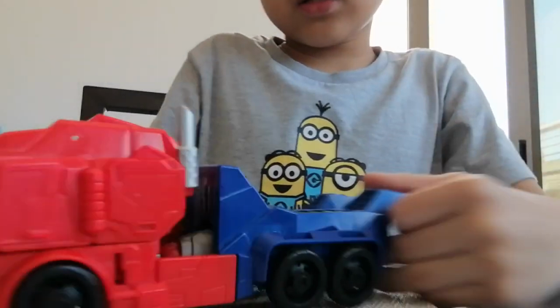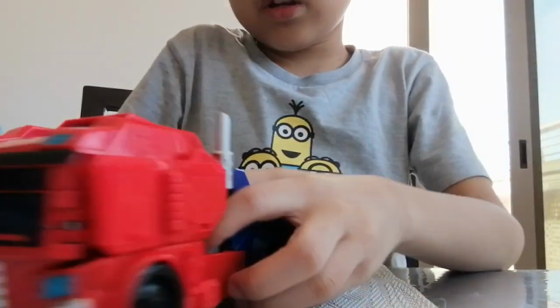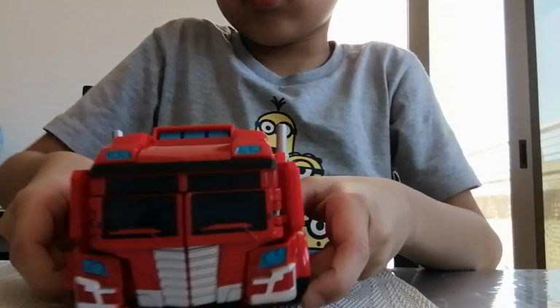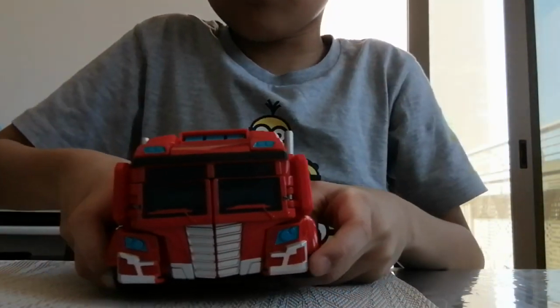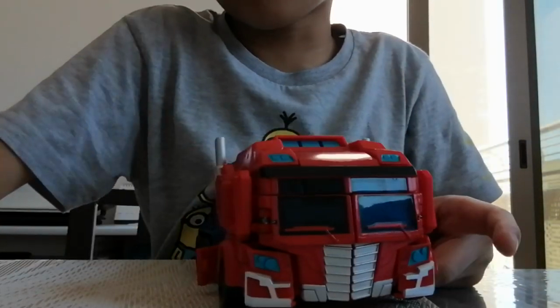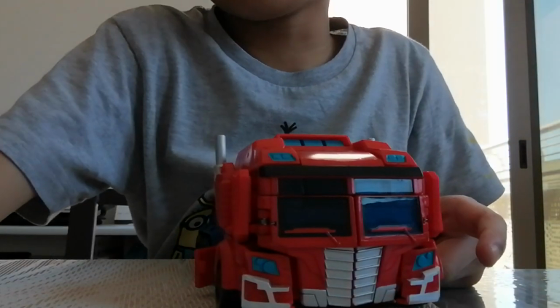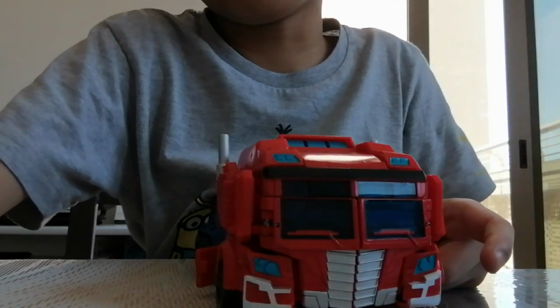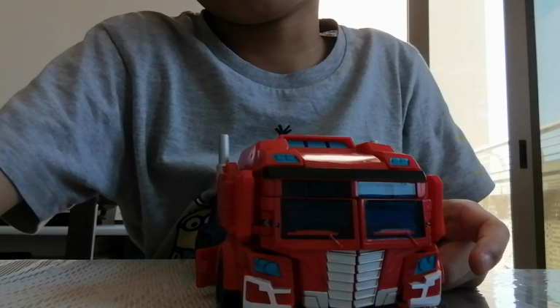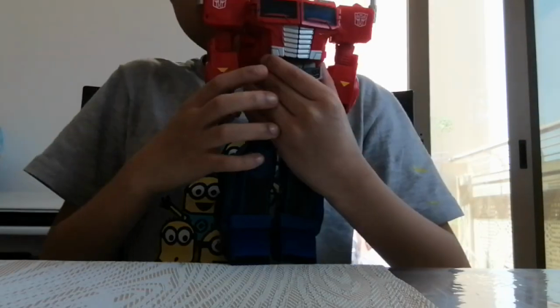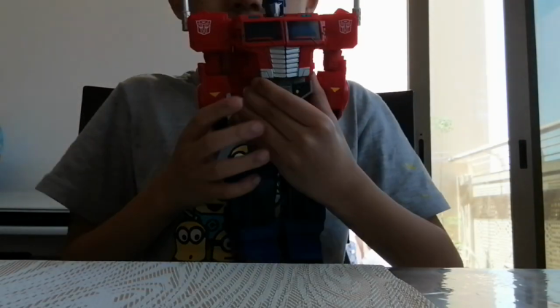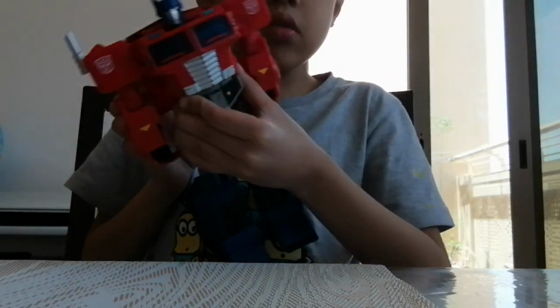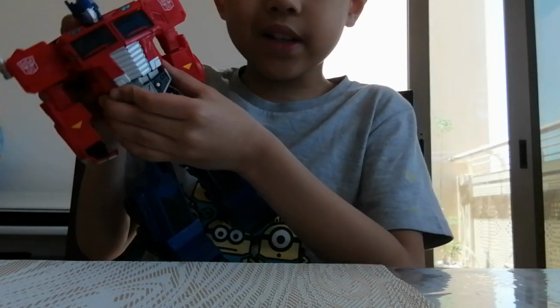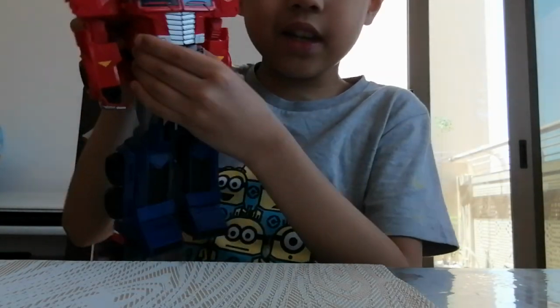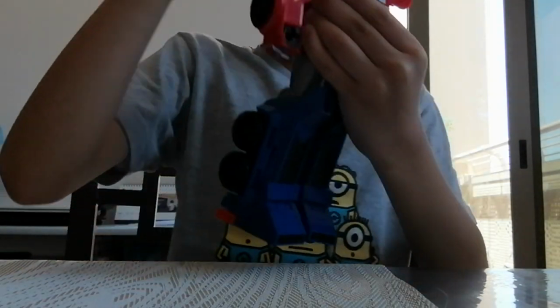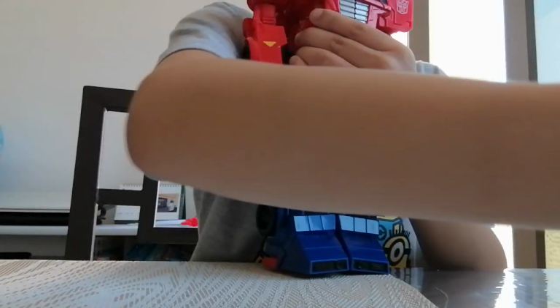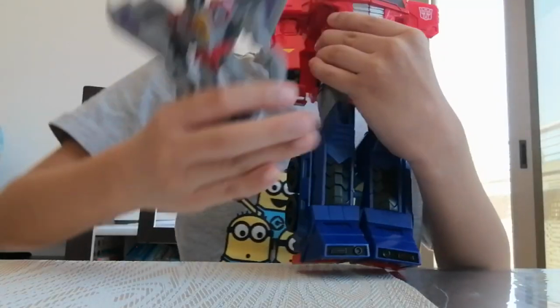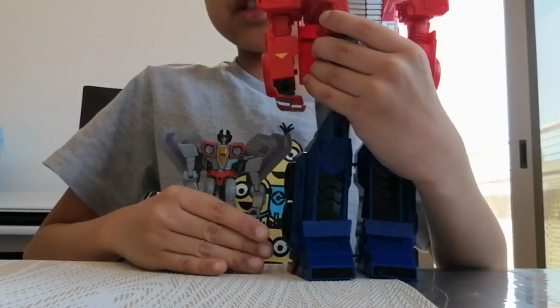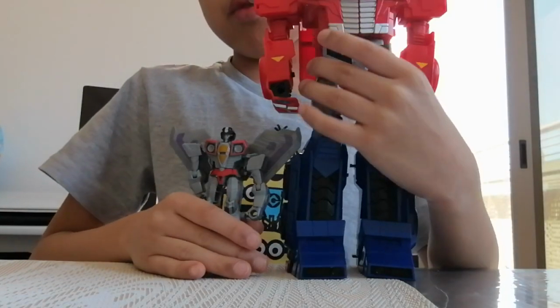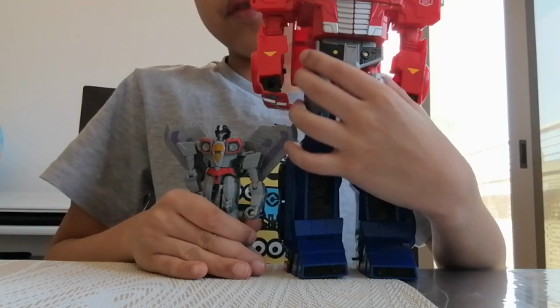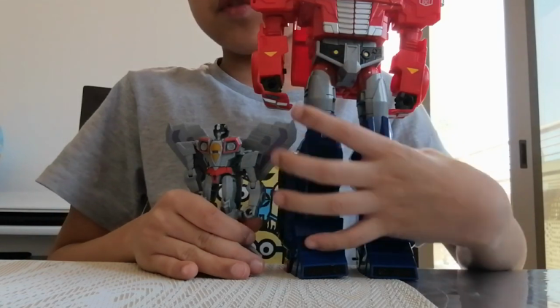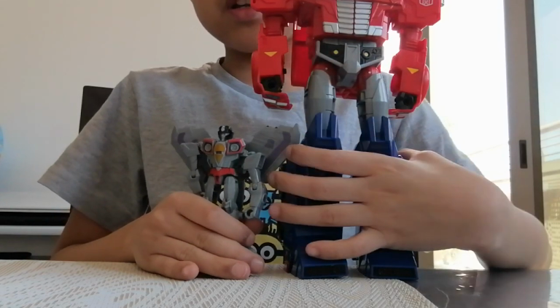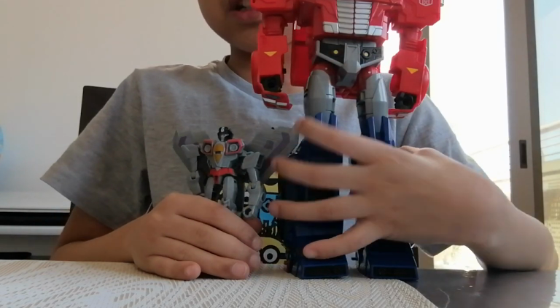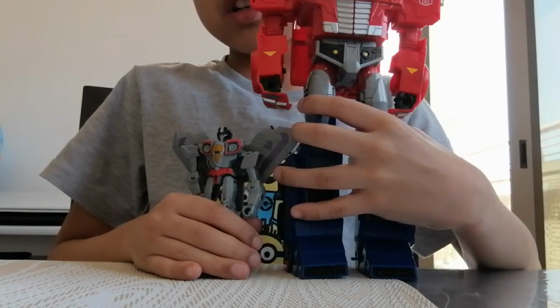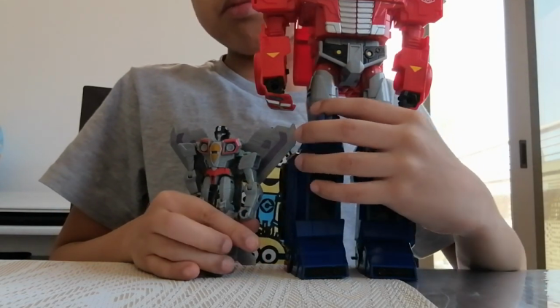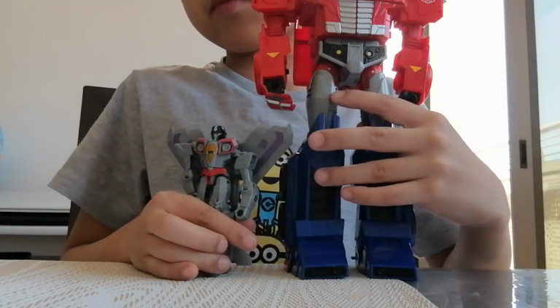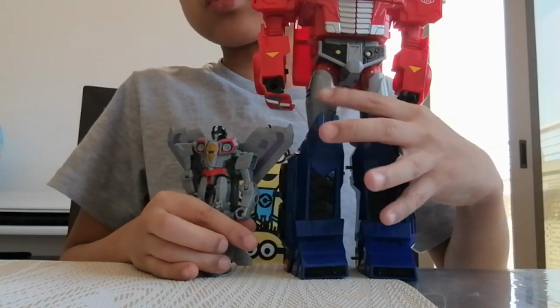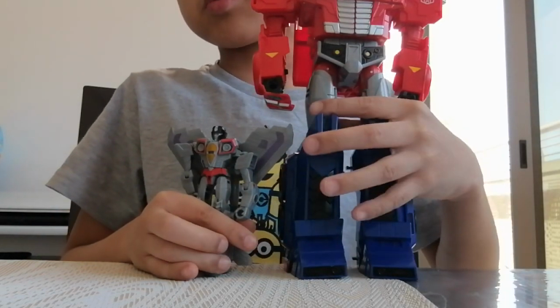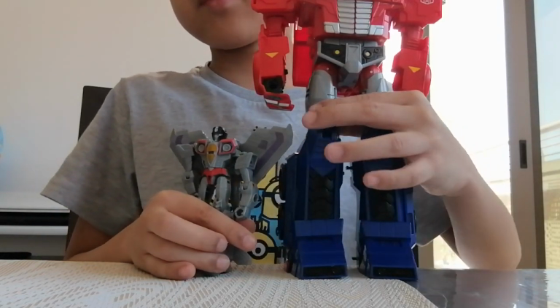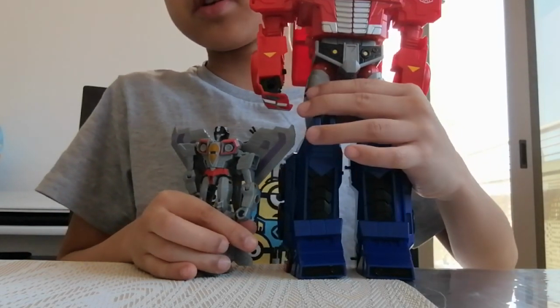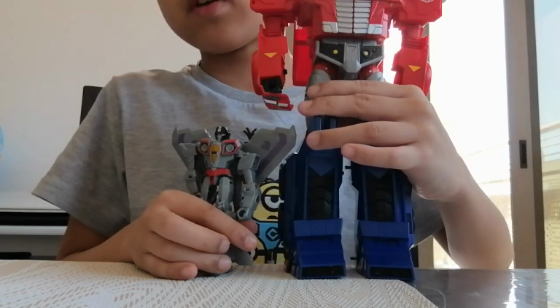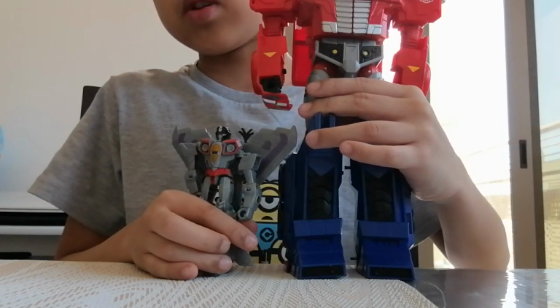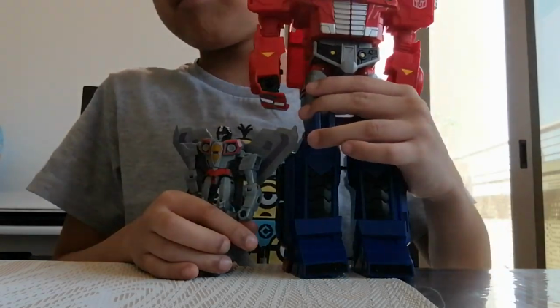Now let's transform back to robot. Here's the robot! Thank you for watching. If you like the video, please share, like, comment, subscribe. Tell me what's your favorite robot in Transformers. Bye!